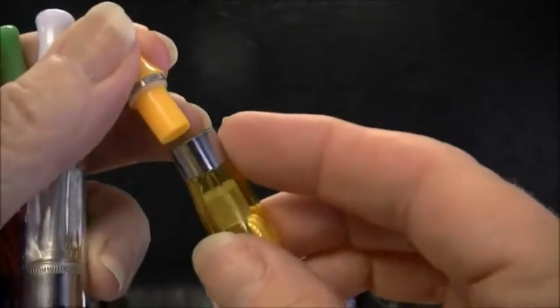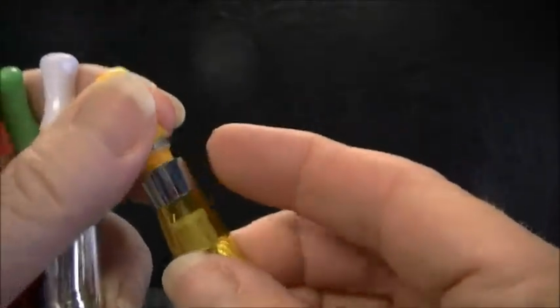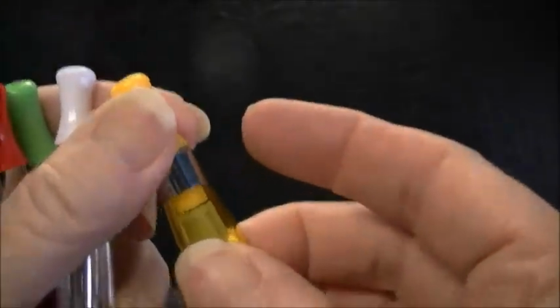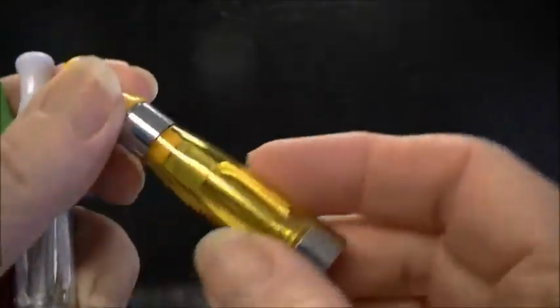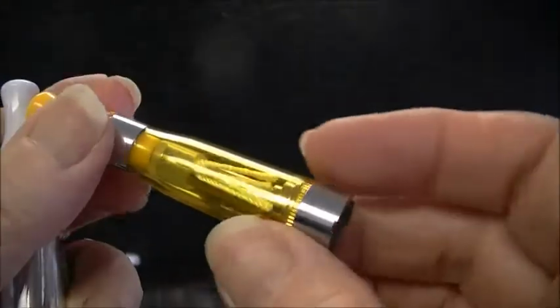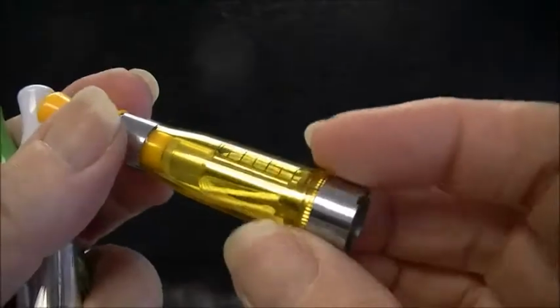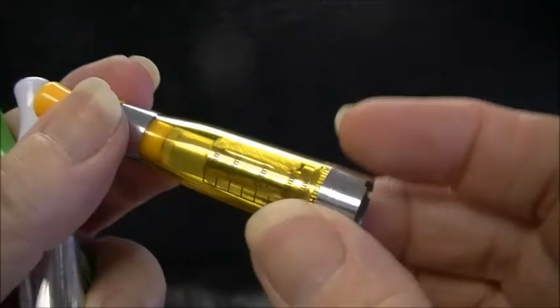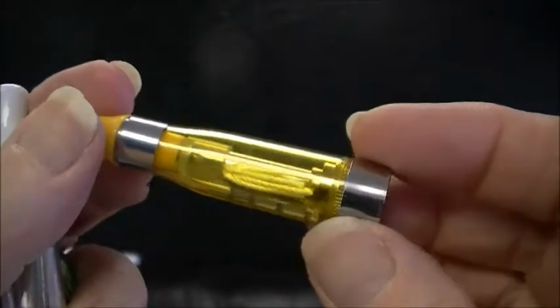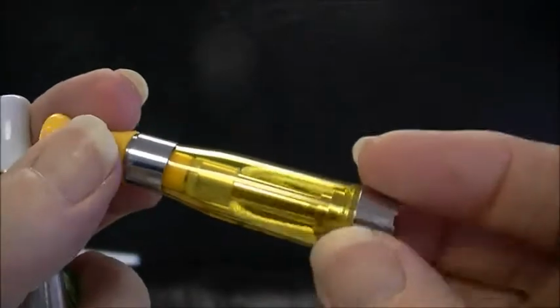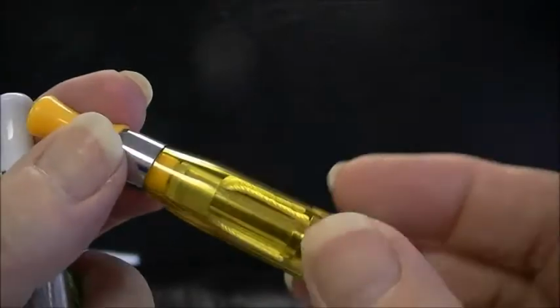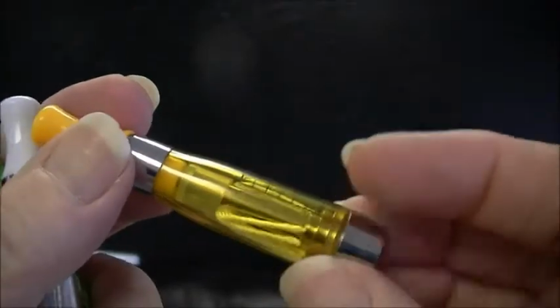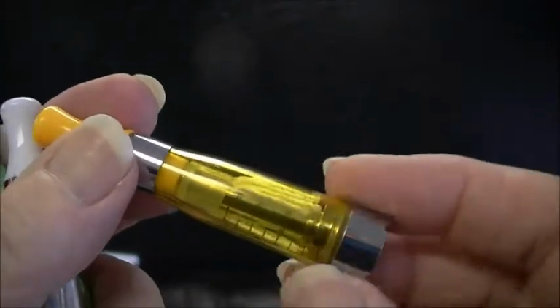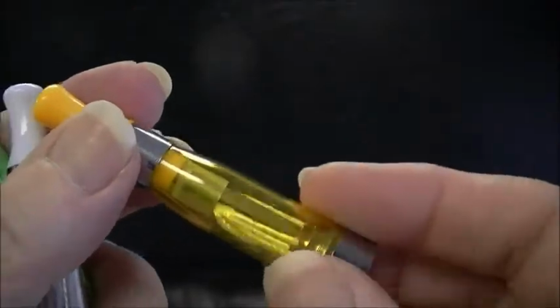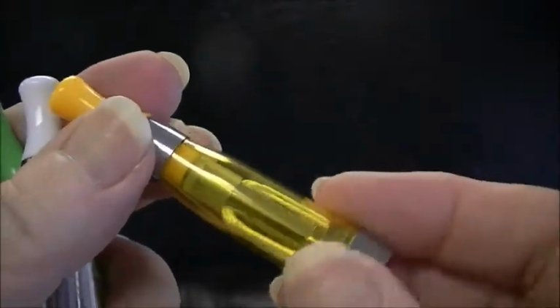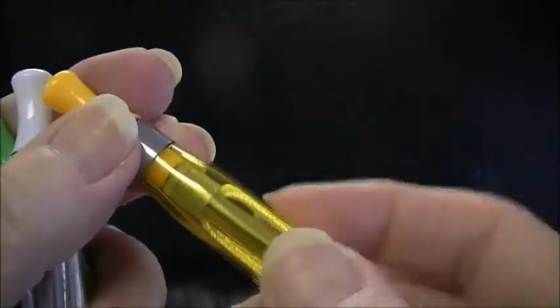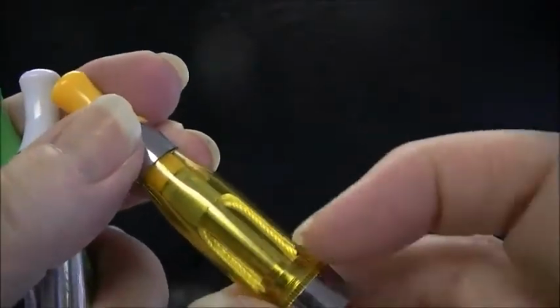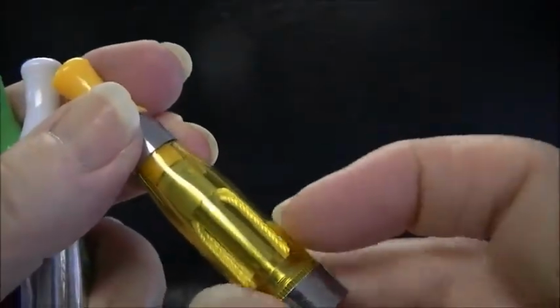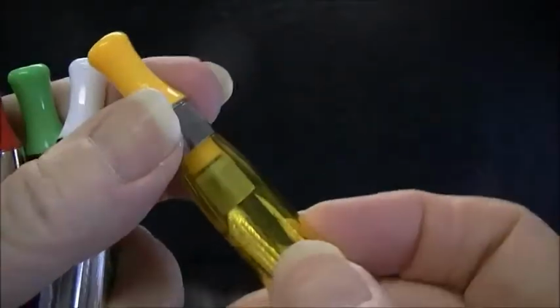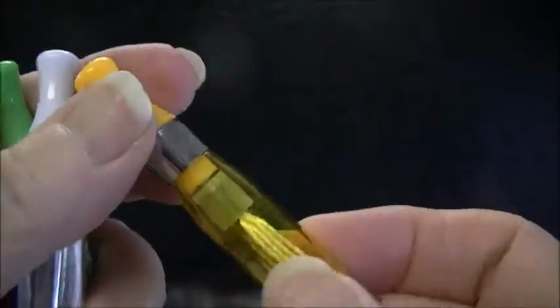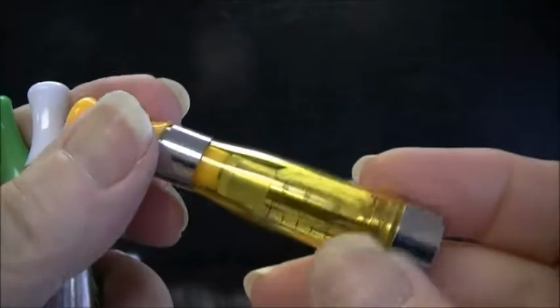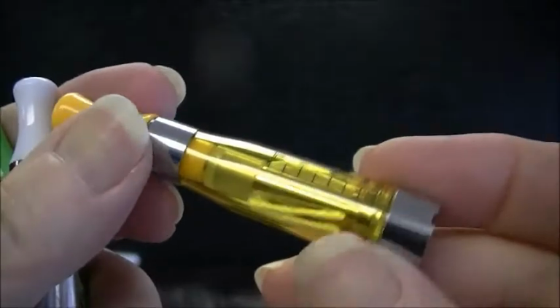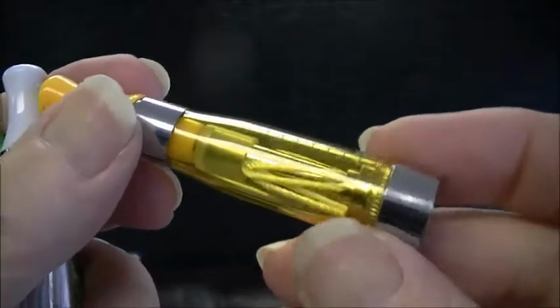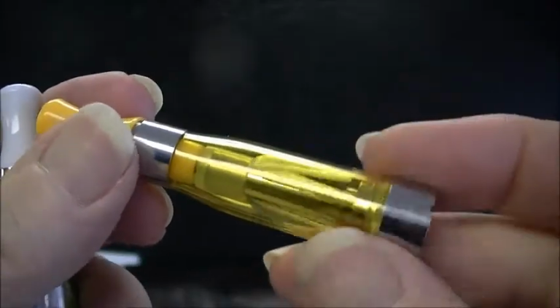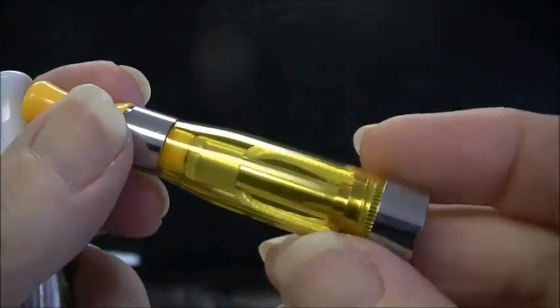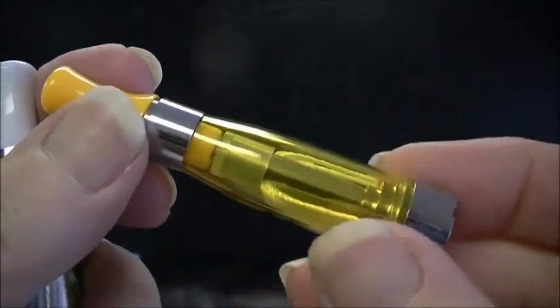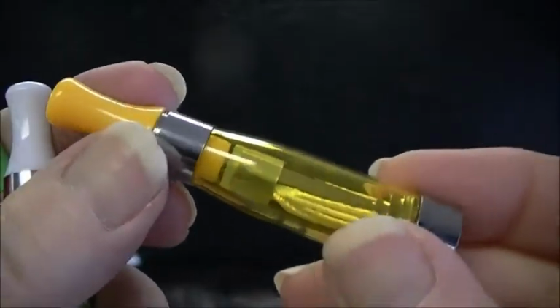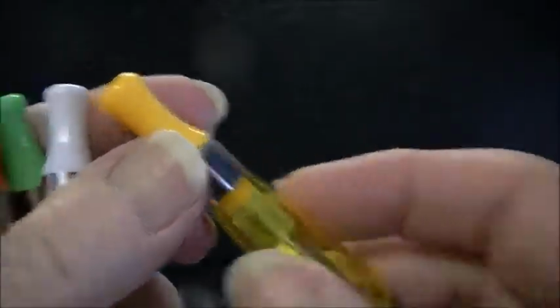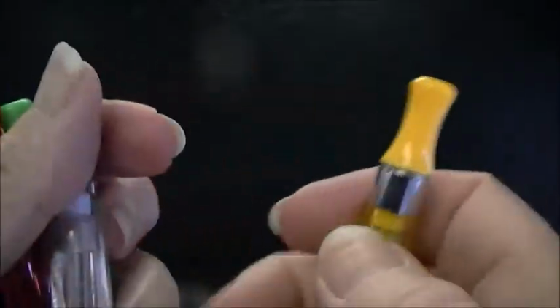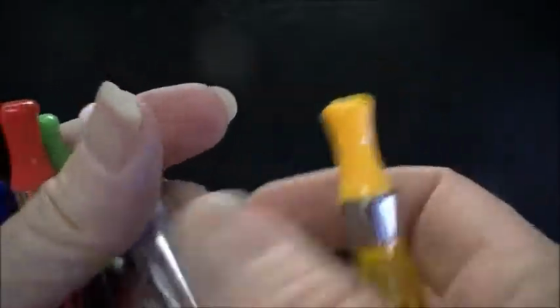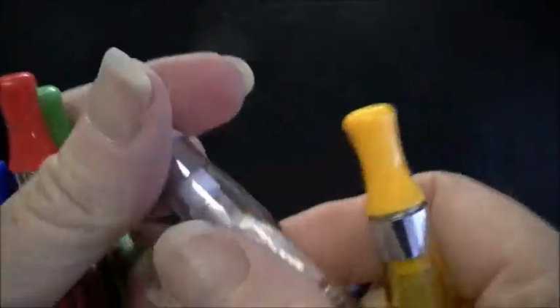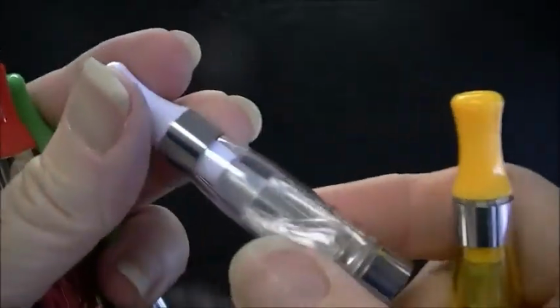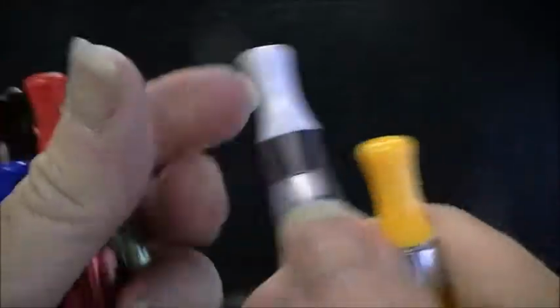You just screw it onto your battery to use it. After four to six weeks you'll find the wick spent and the flavors don't taste as good — you just toss it out and get a new one.